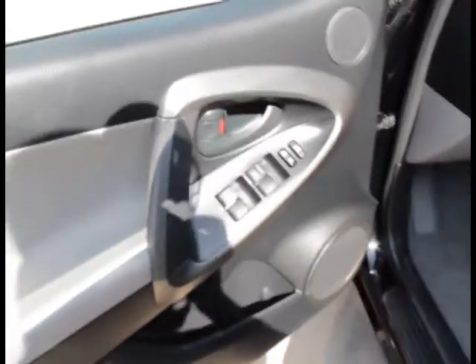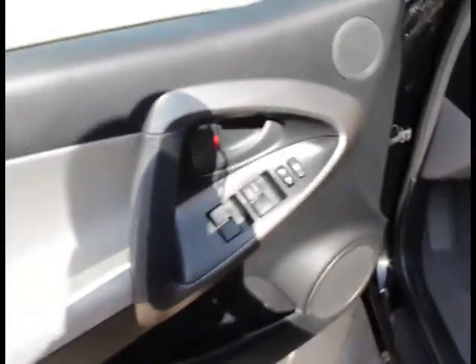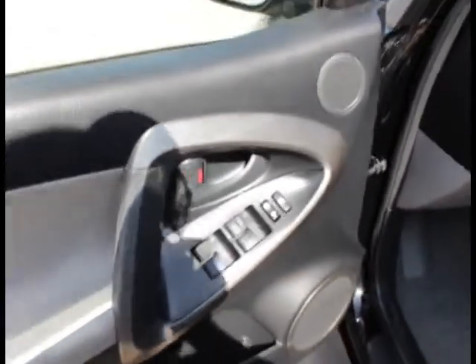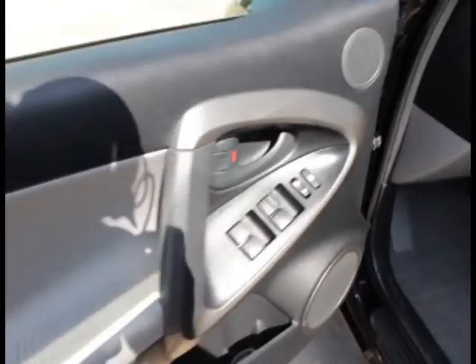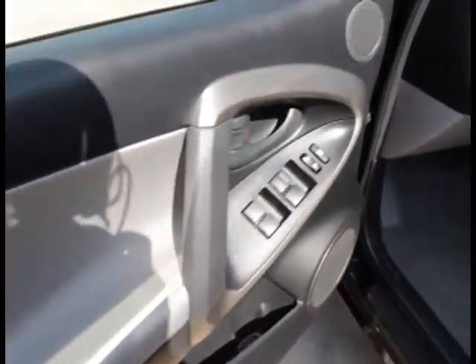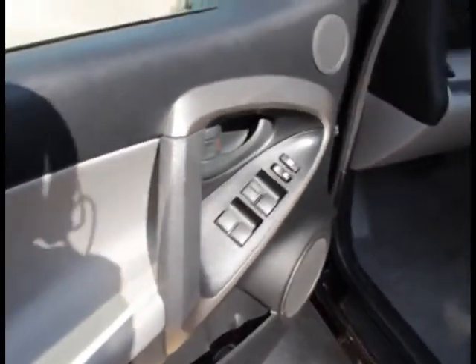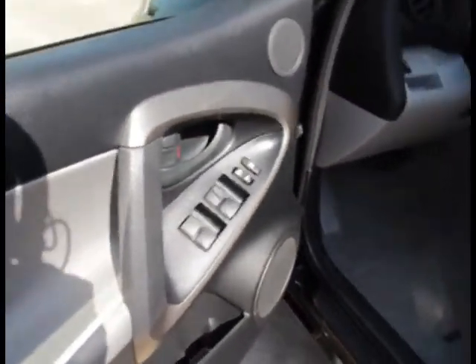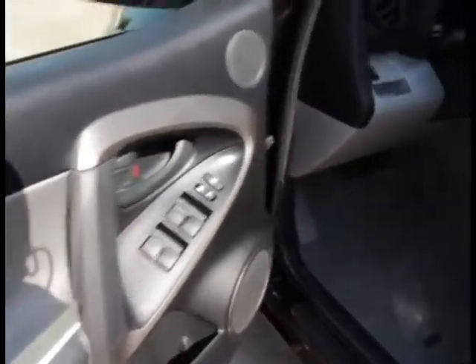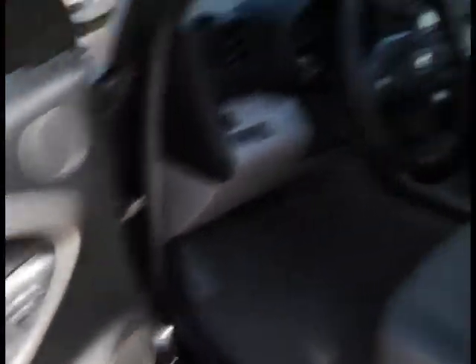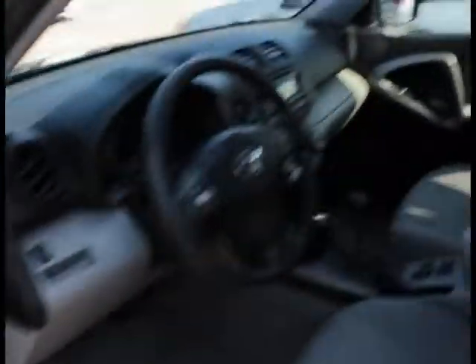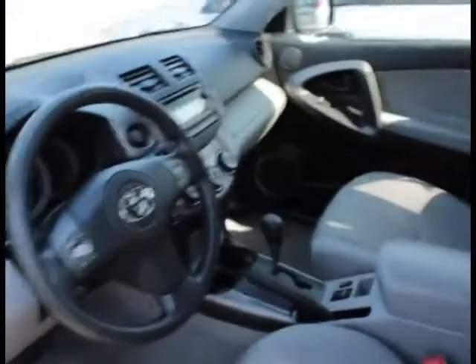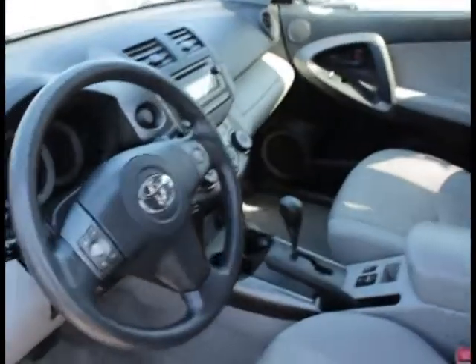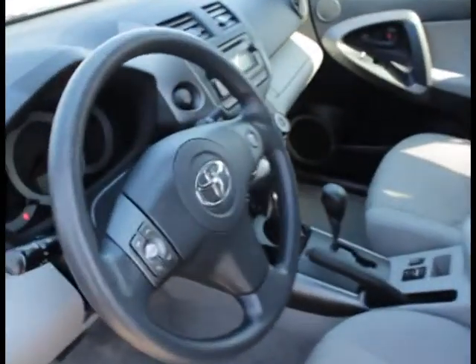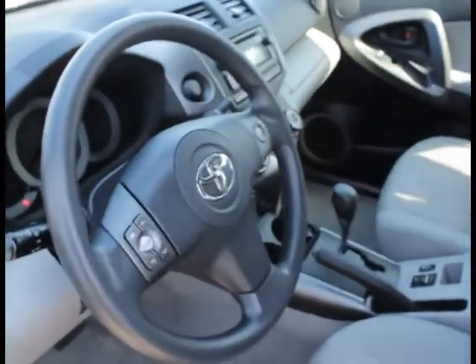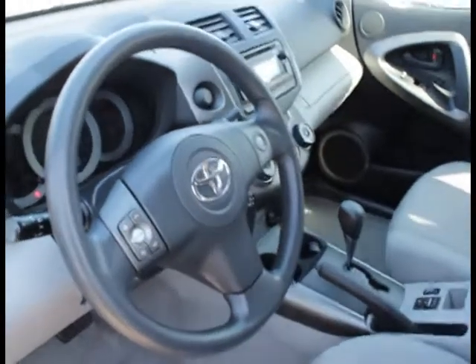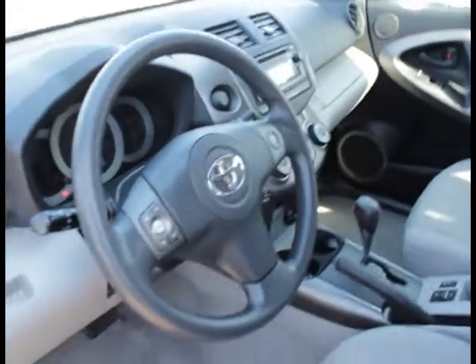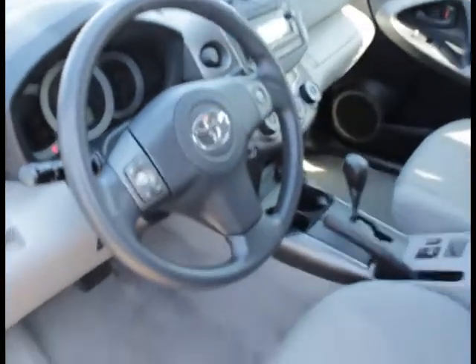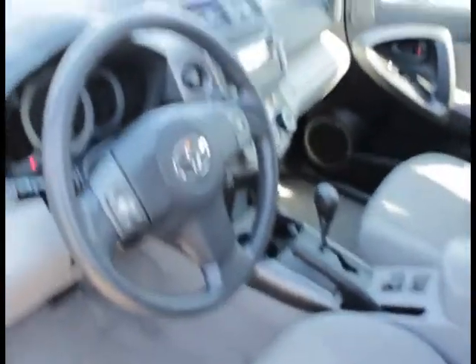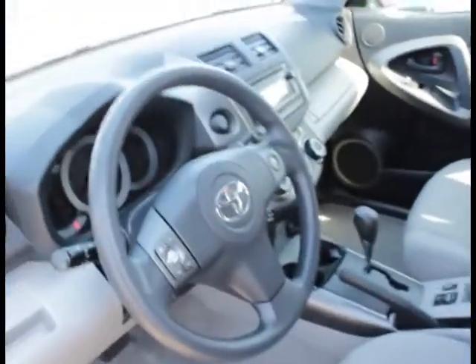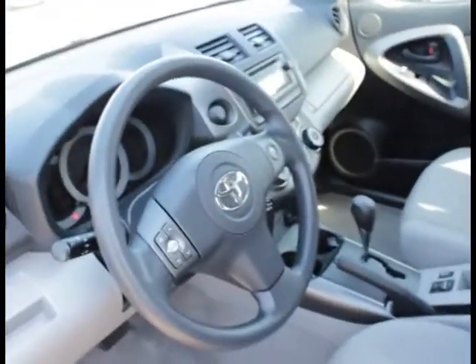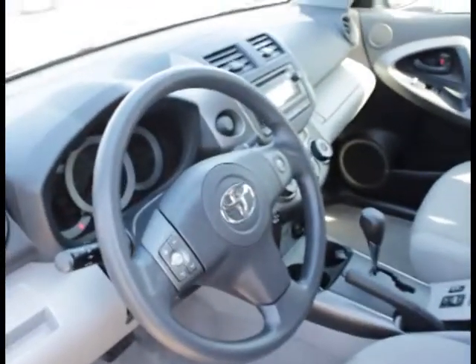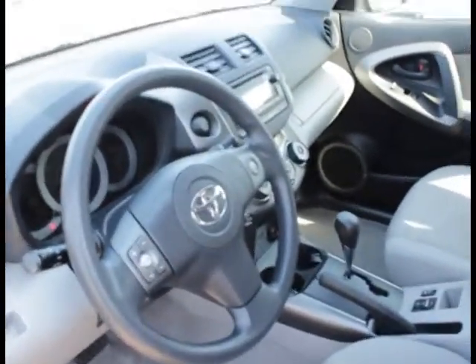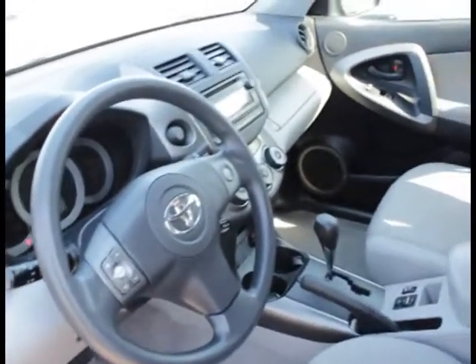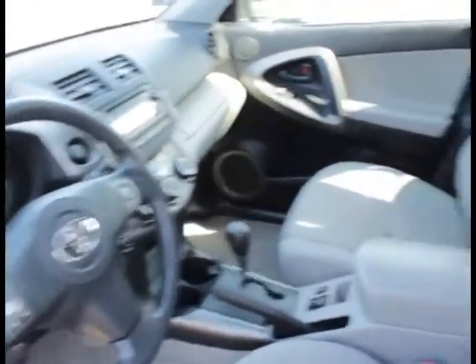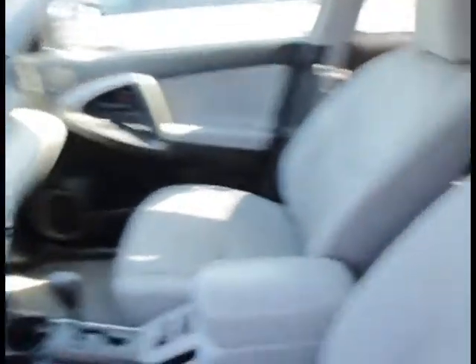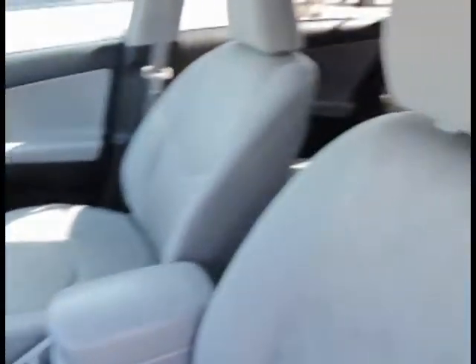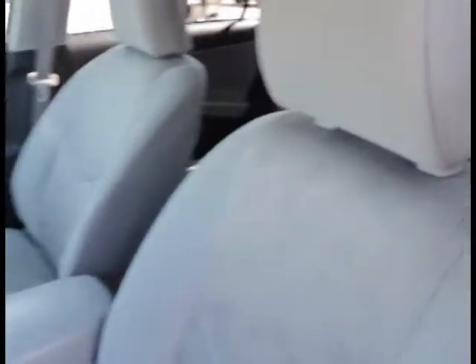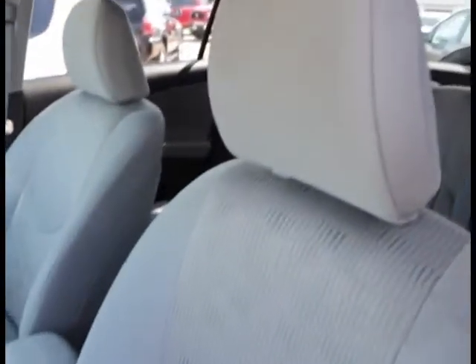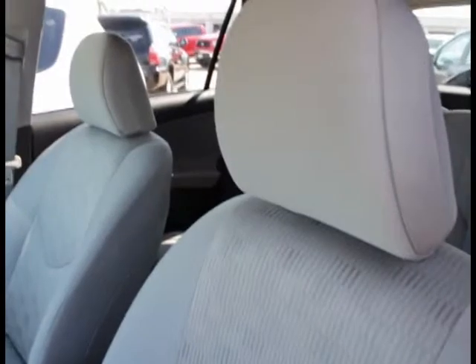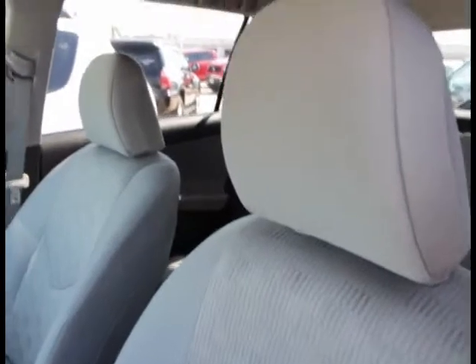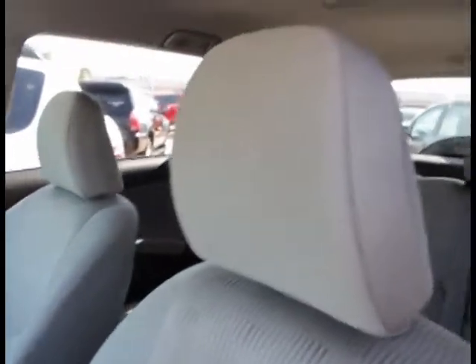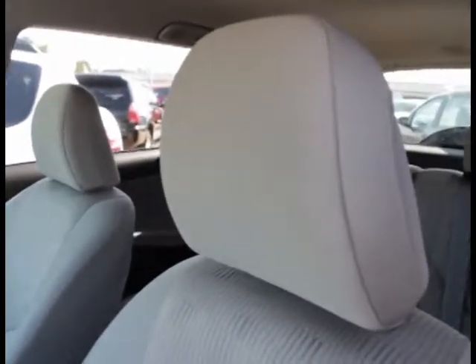Alright YouTube, we have a 2012 Toyota RAV4 front wheel drive, black in color, 4 speed automatic transmission, power locks, power windows, 12 seats. Let's go ahead and take a look.